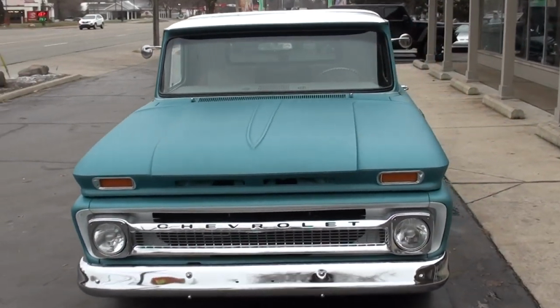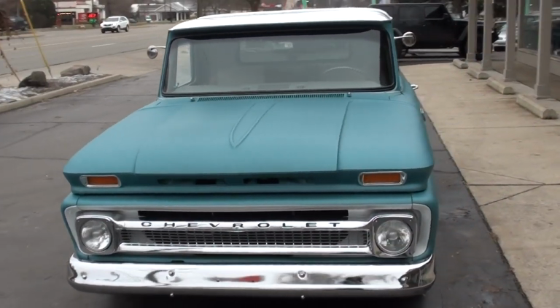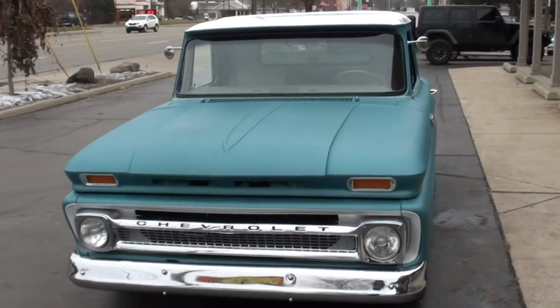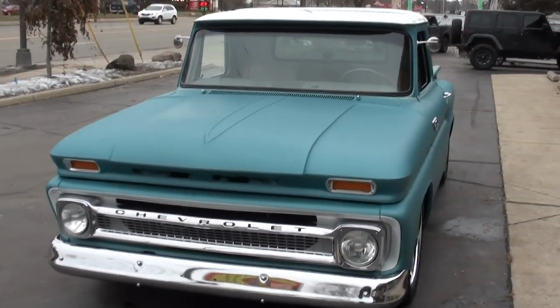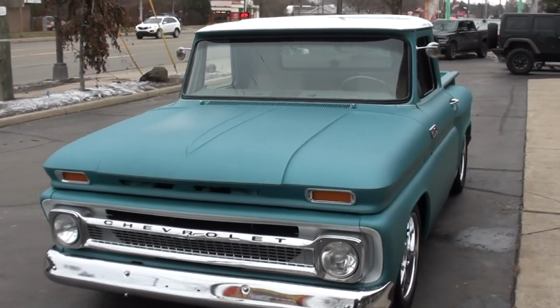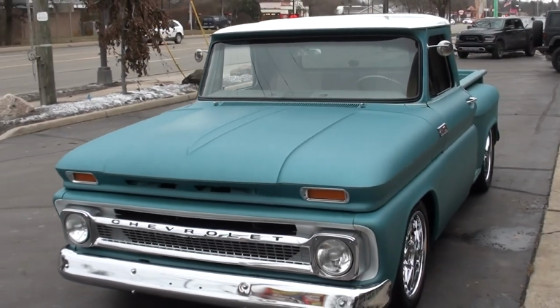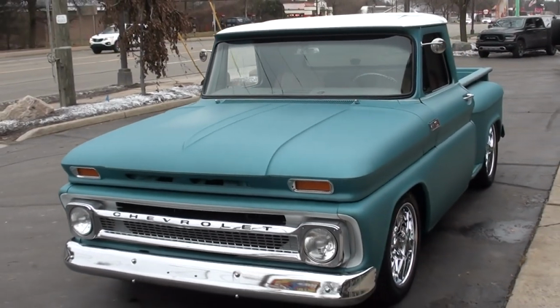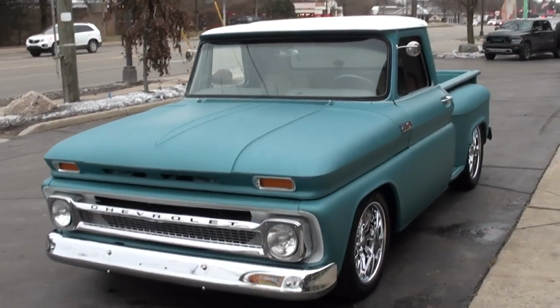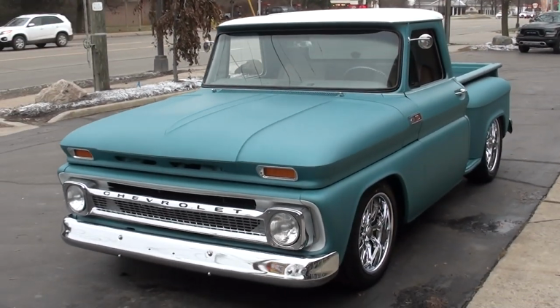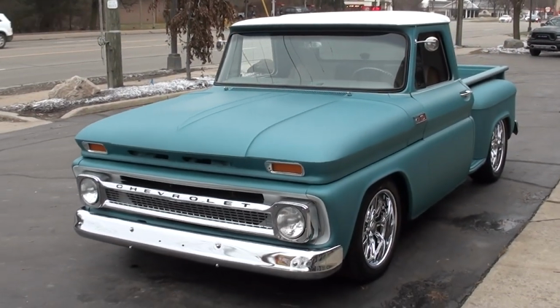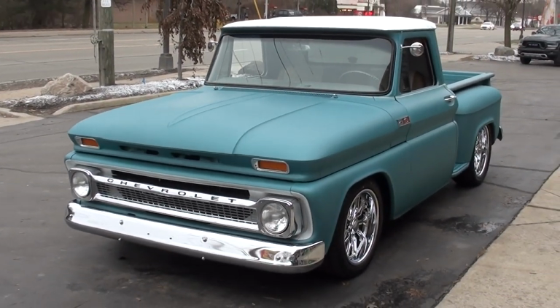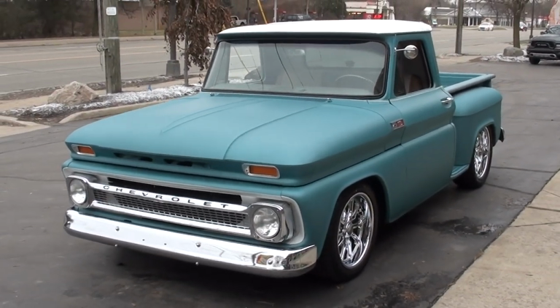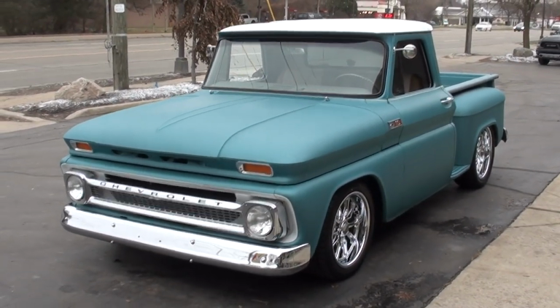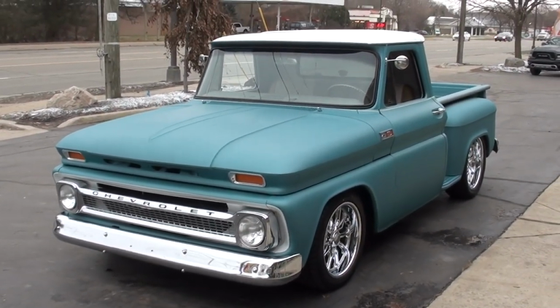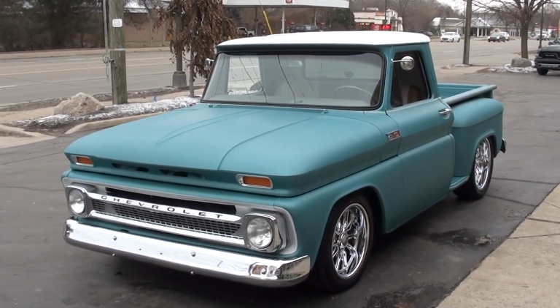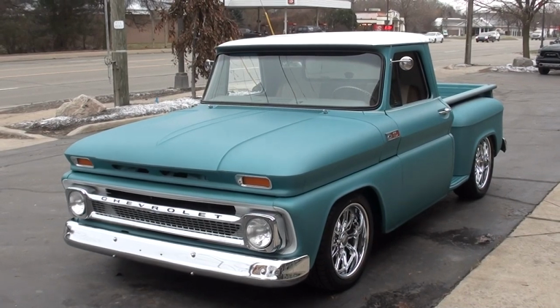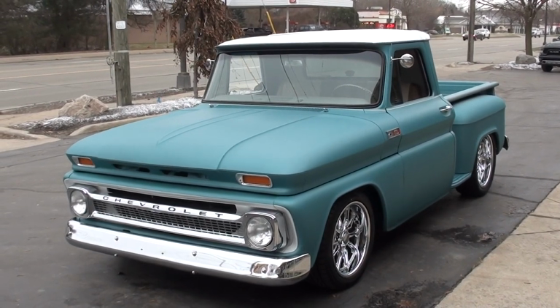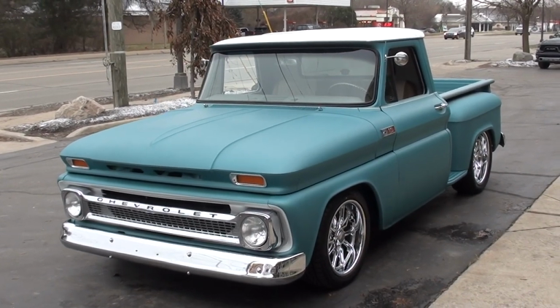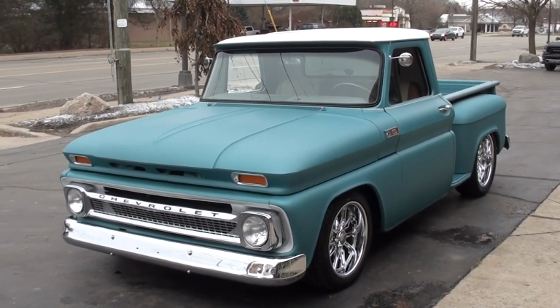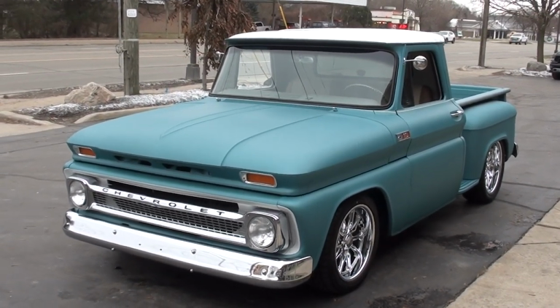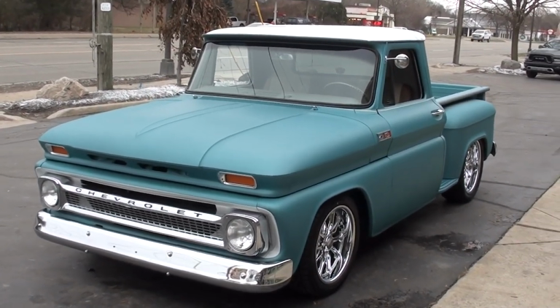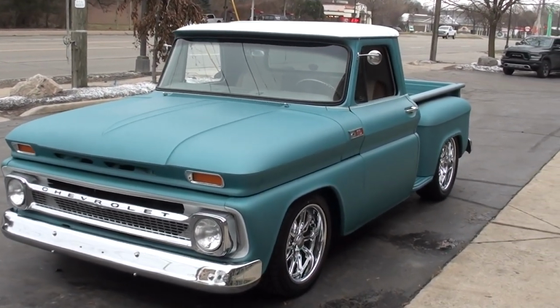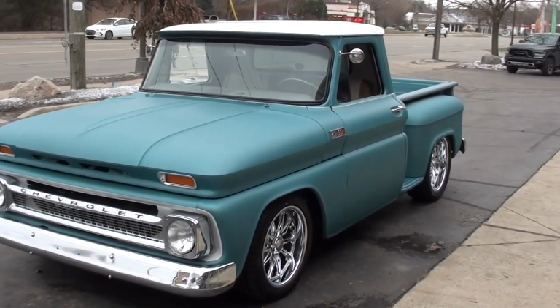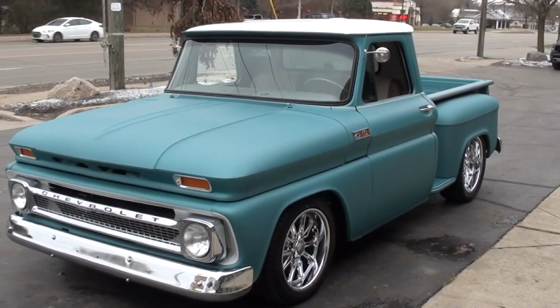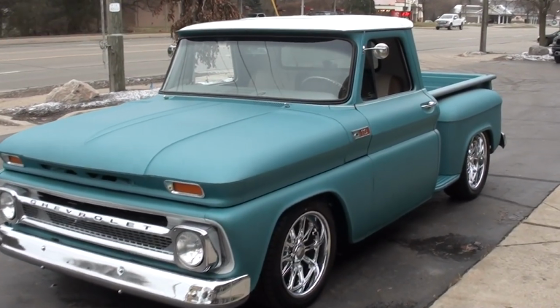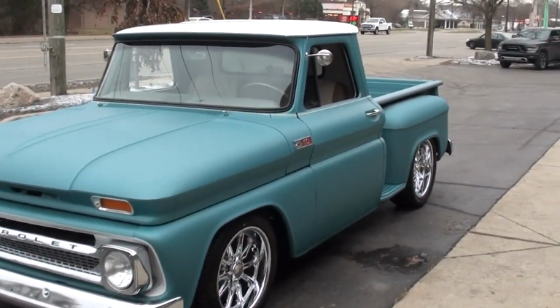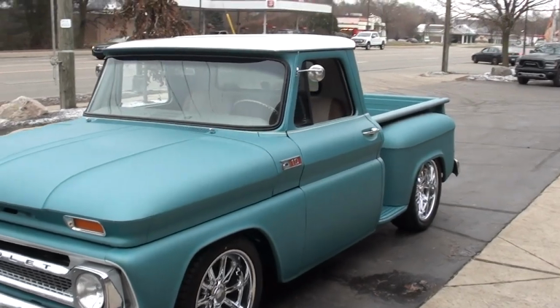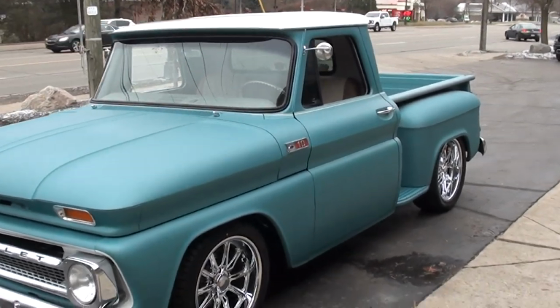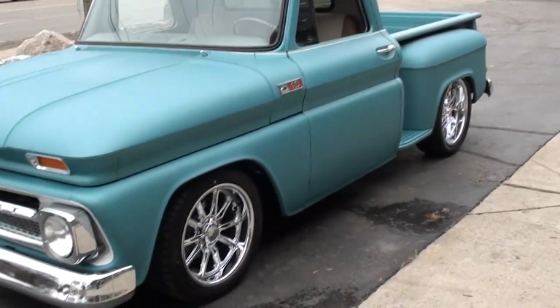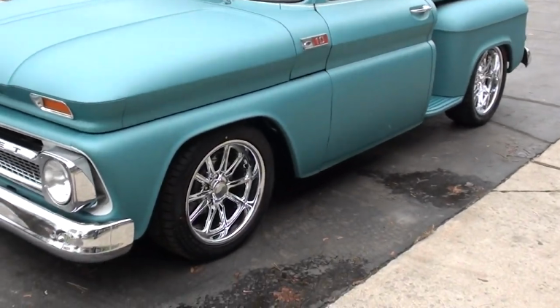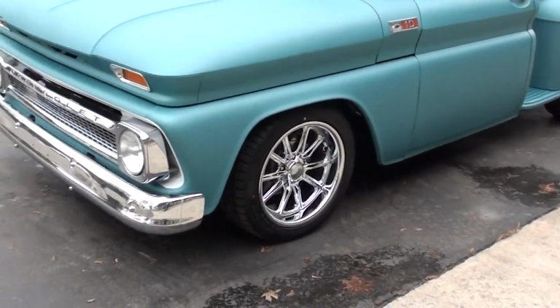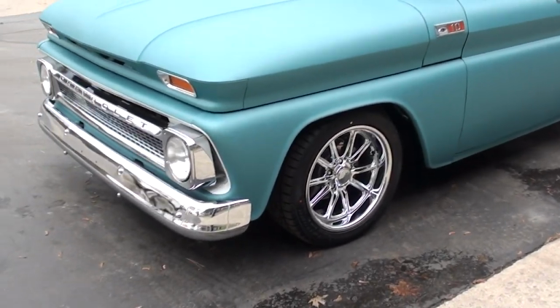Today we're going to take a look at a gorgeous 1965 Chevrolet C10 custom pickup. Really nicely done. You can see it's finished with the two-tone — it's a flat turquoise with the white painted top. Beautiful truck.